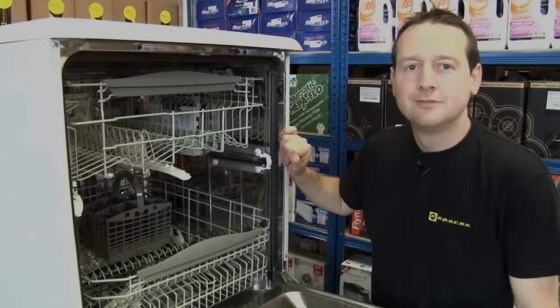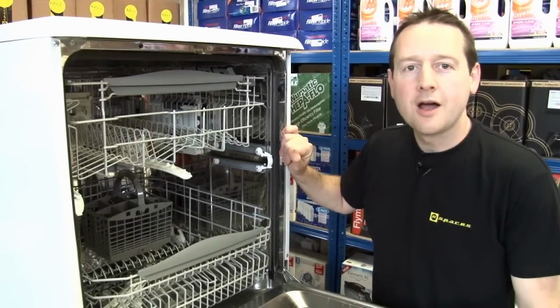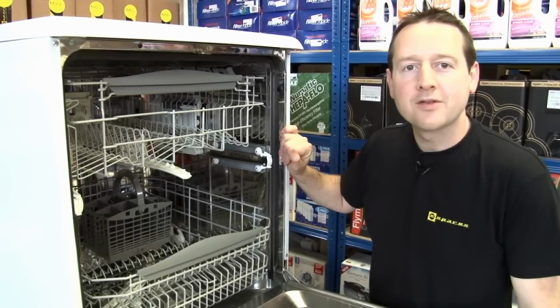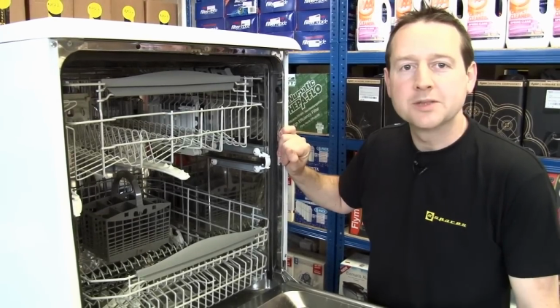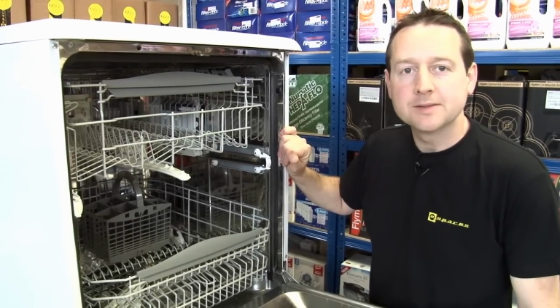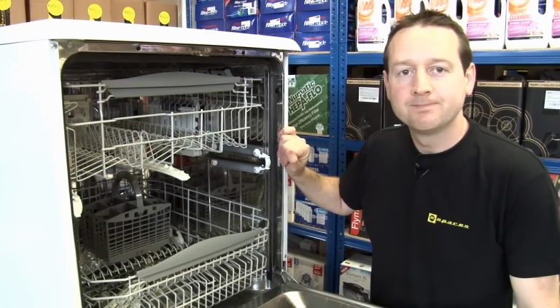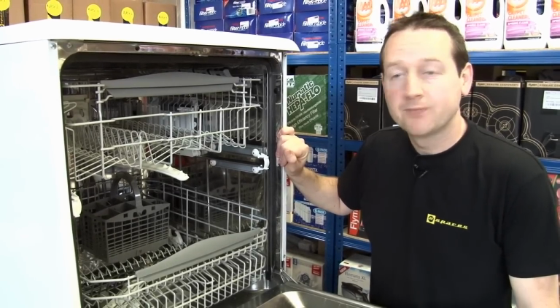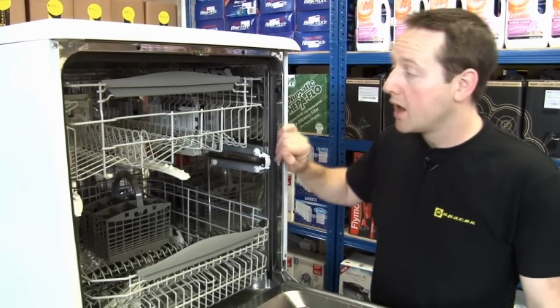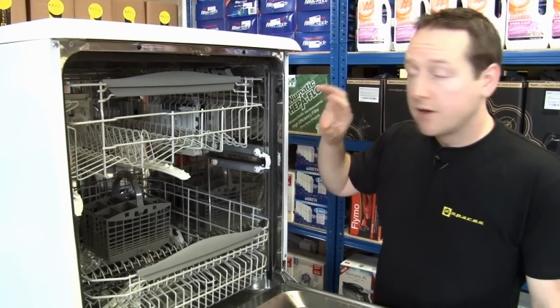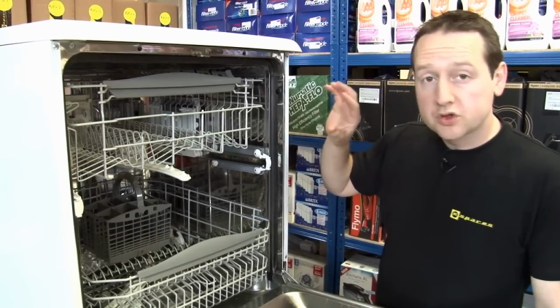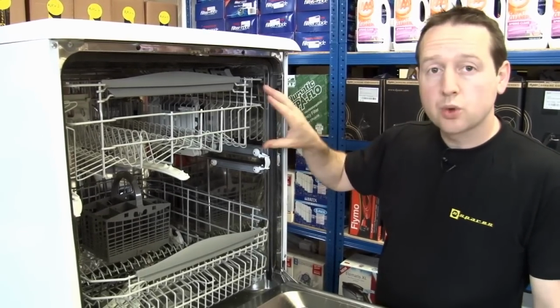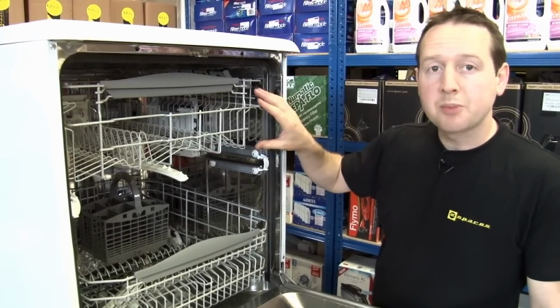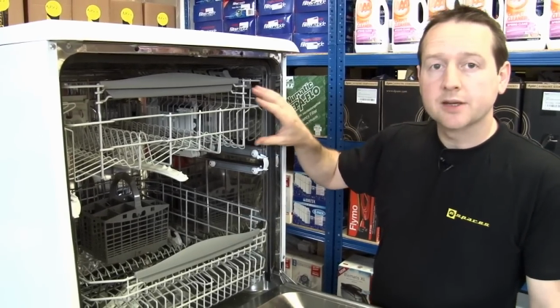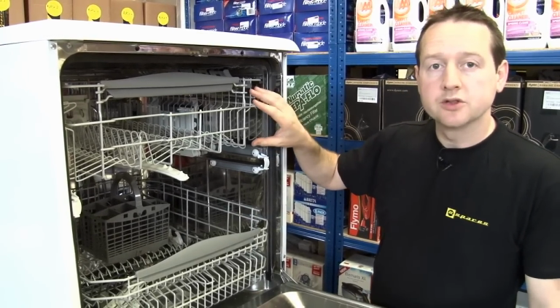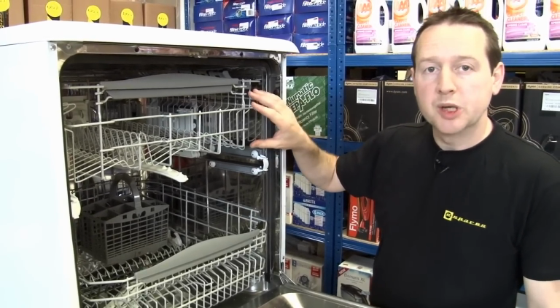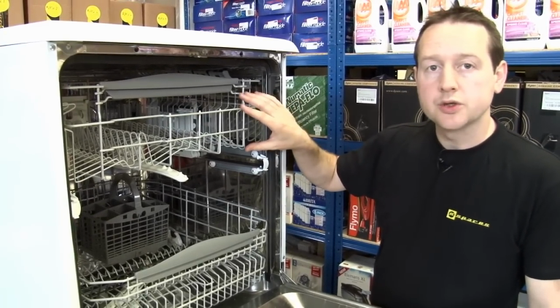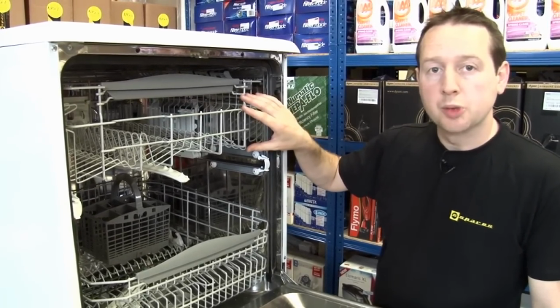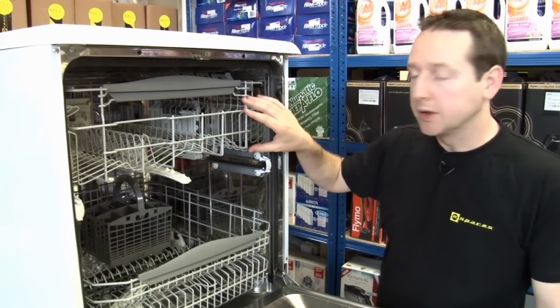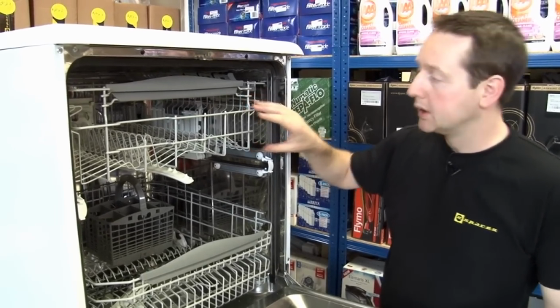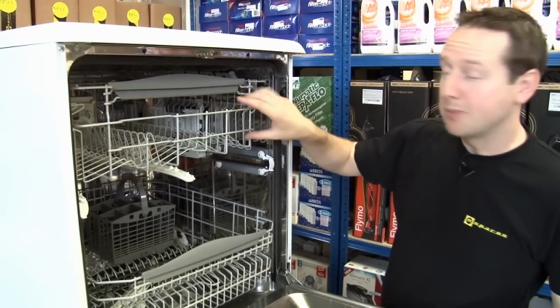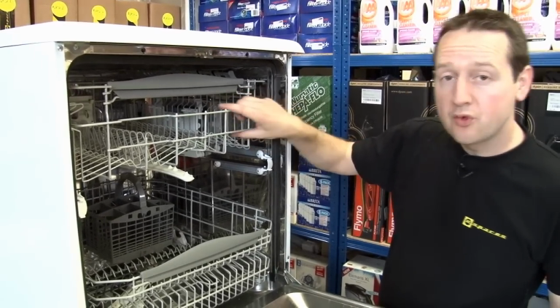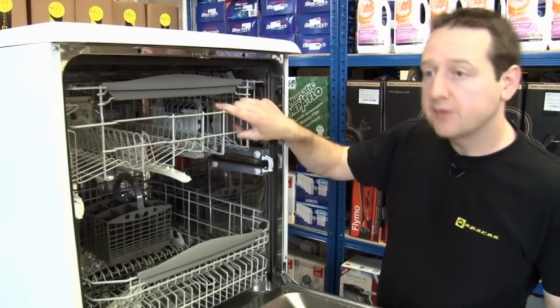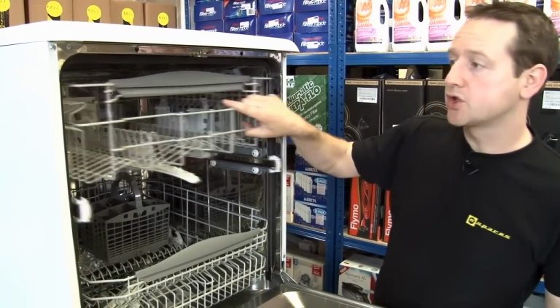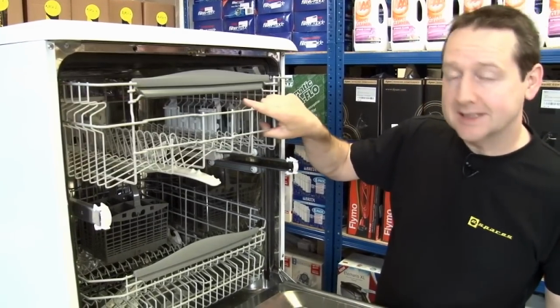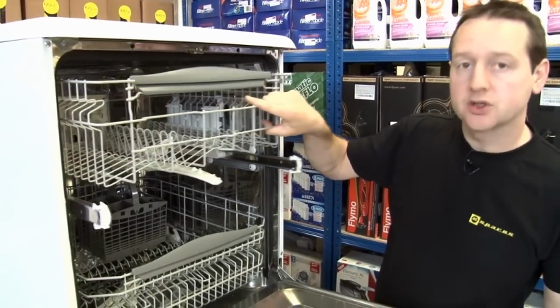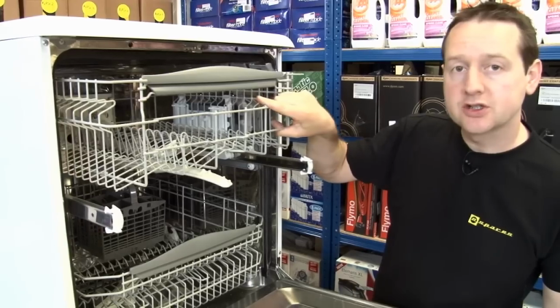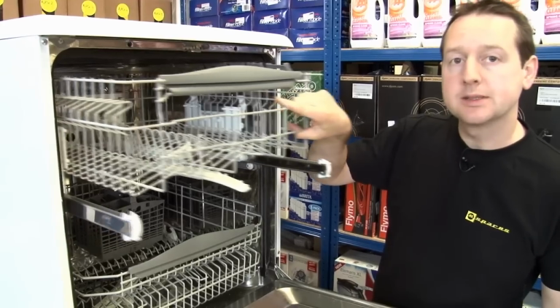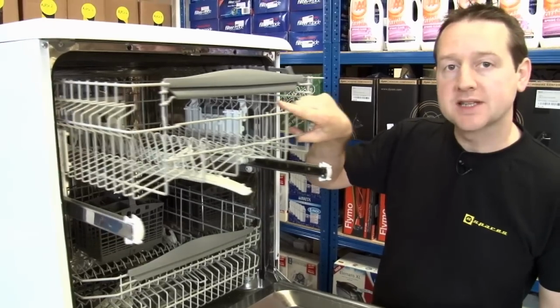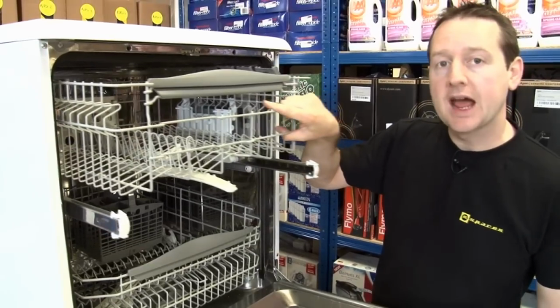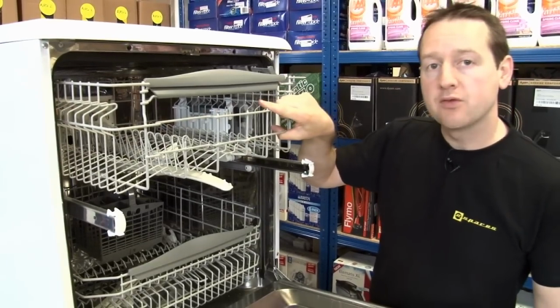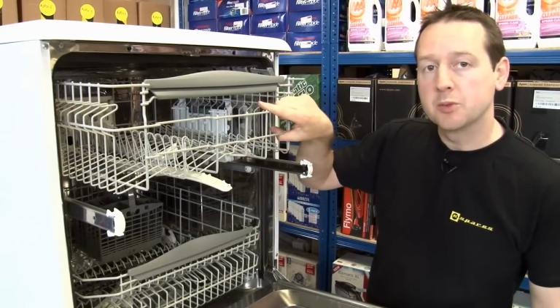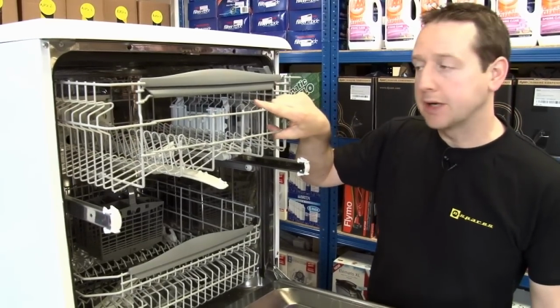Hi, I'm Matt from eSpares. If your dishwasher basket wheels have been lost or broken, it can be really frustrating trying to slide the basket out from the machine.